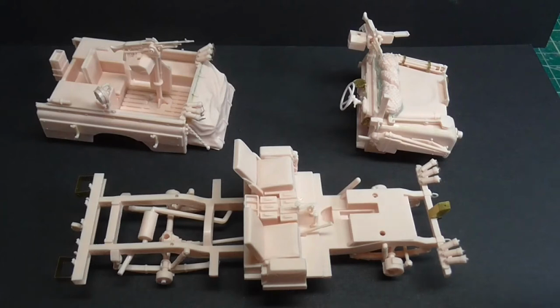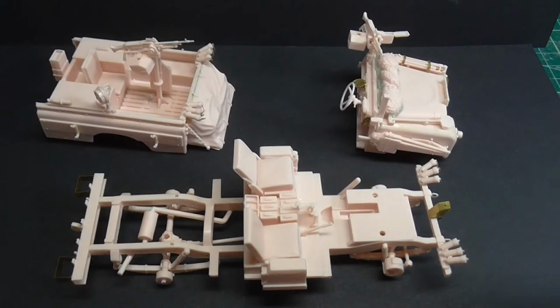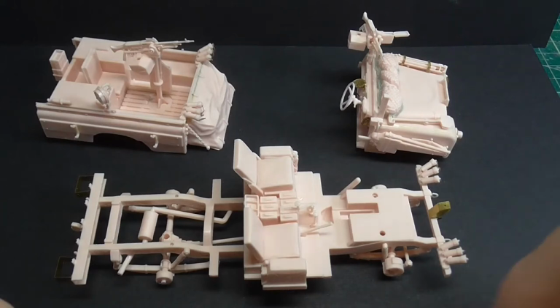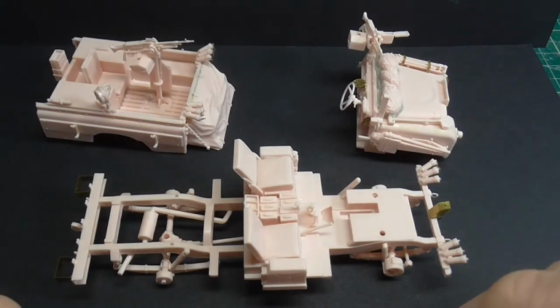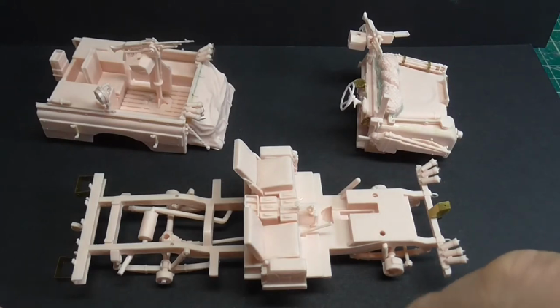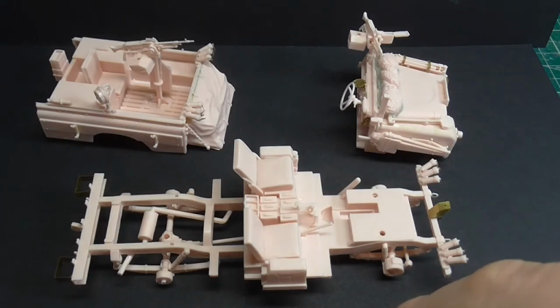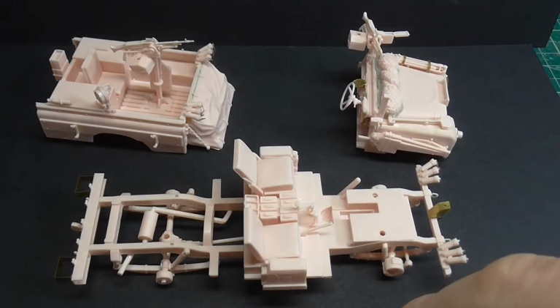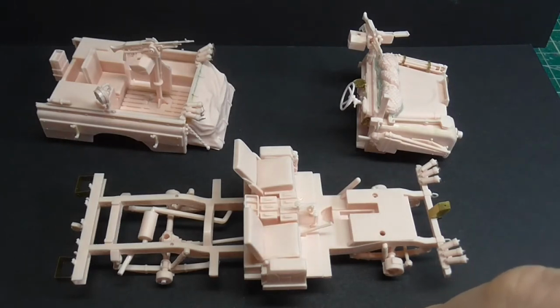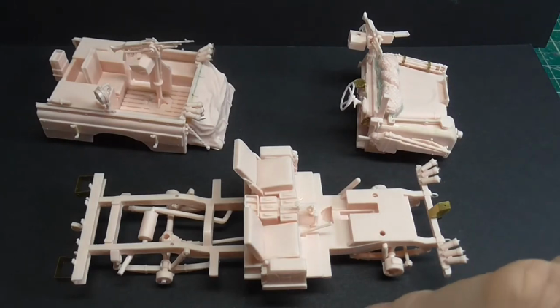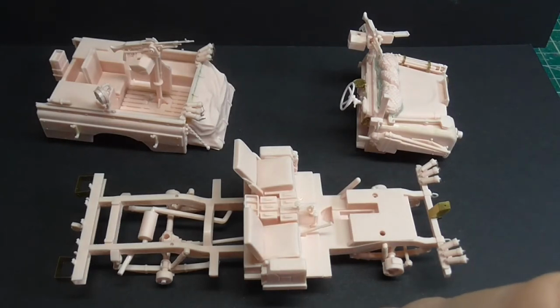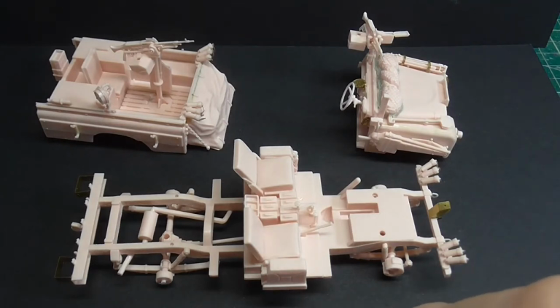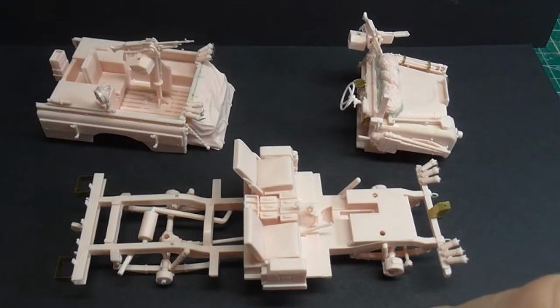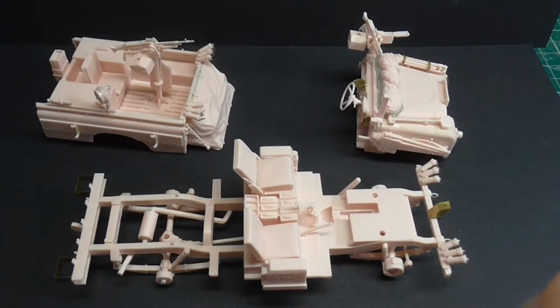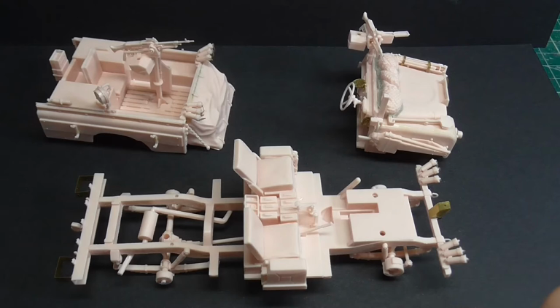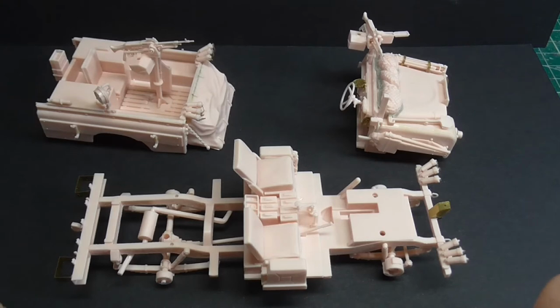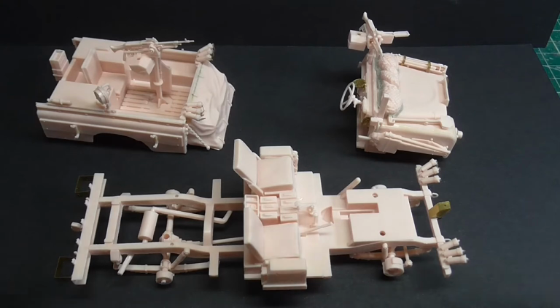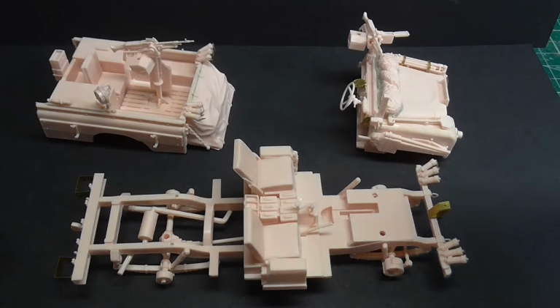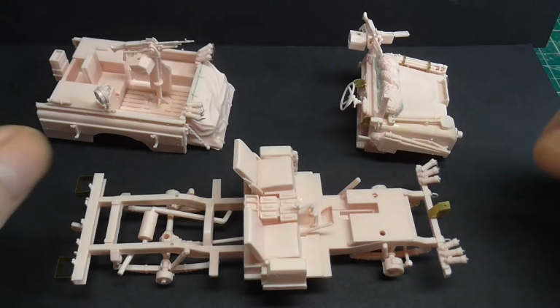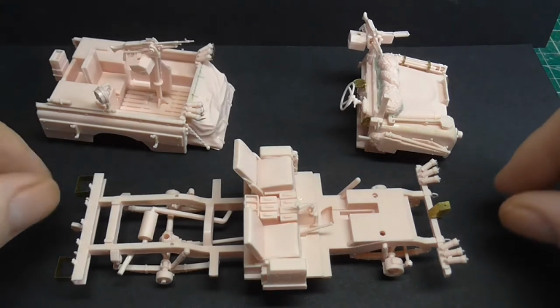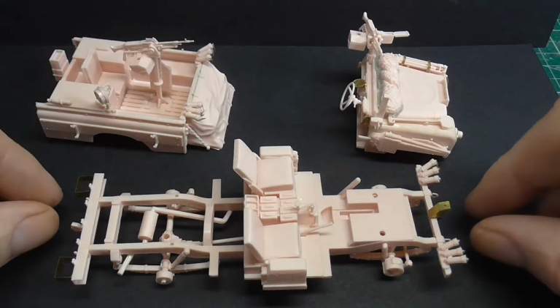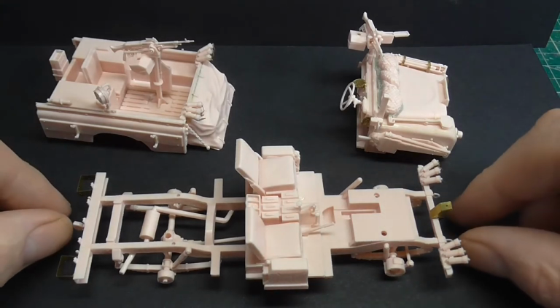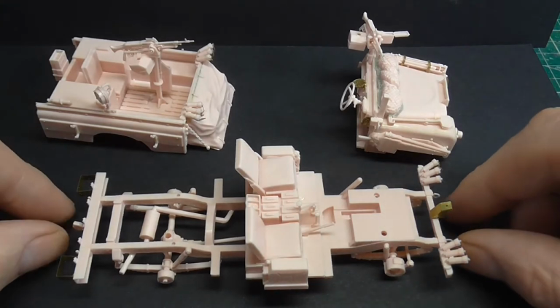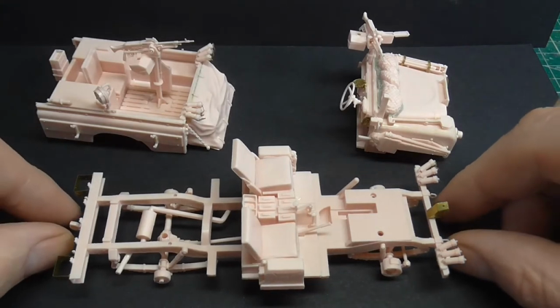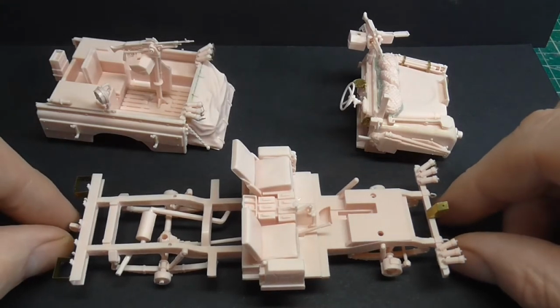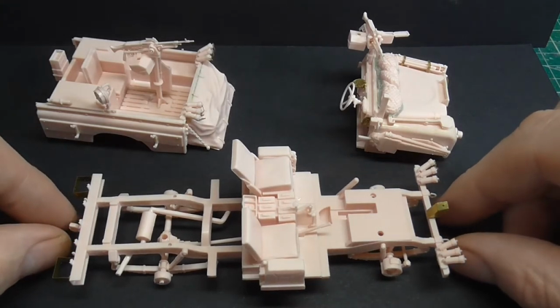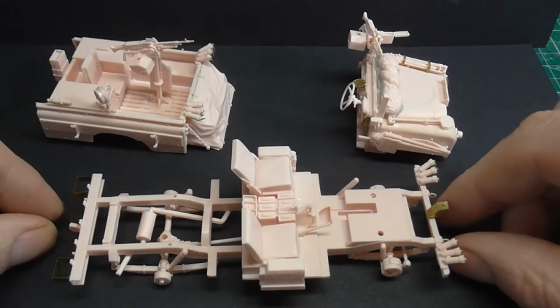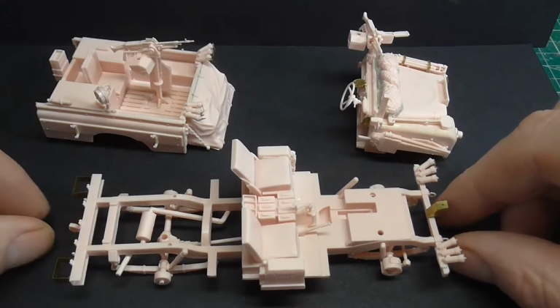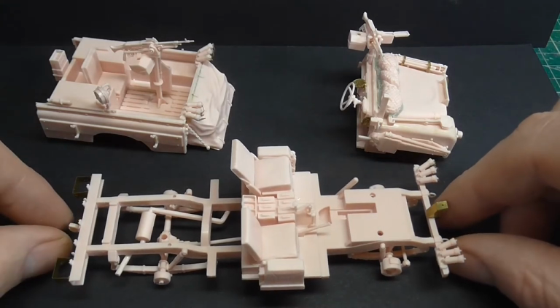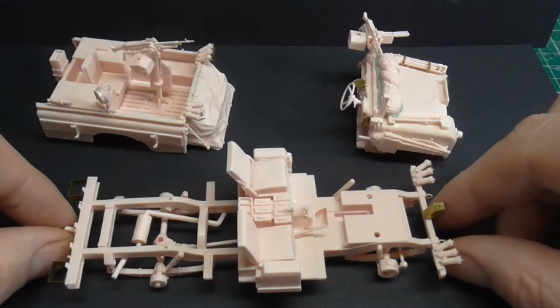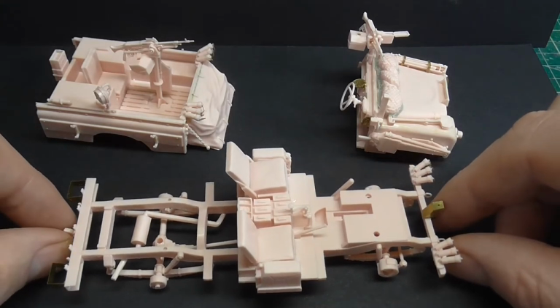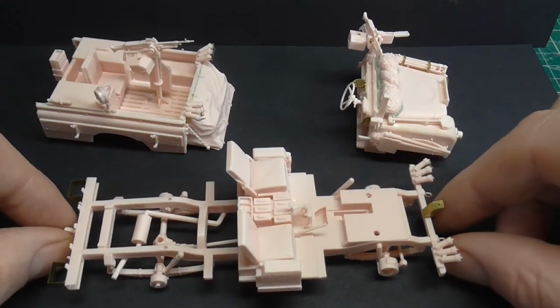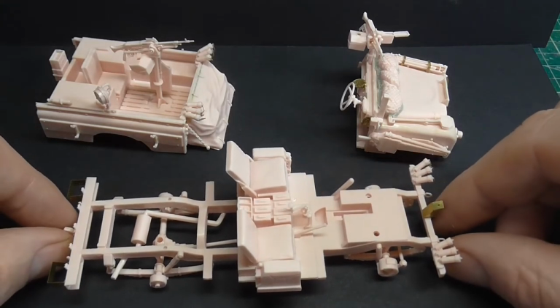Hello Tubesters, it's Gav. Welcome to another one of my videos. Today it's just a quick look at the progress — or lack of — on the Pink Panther.